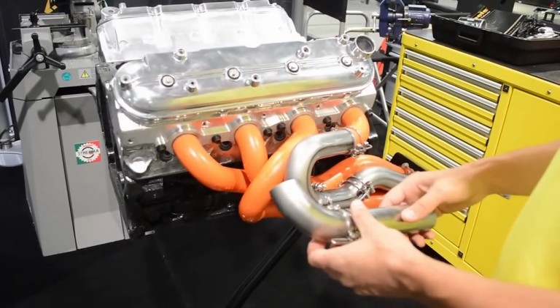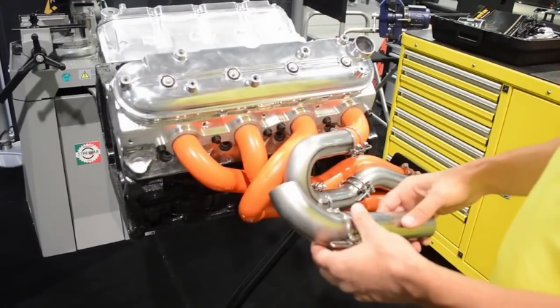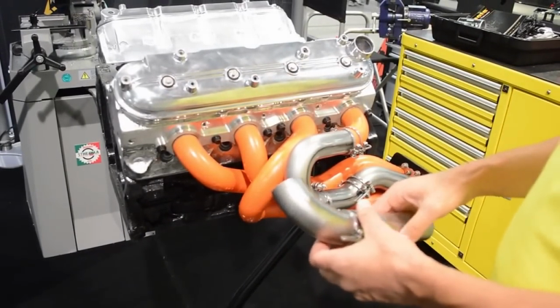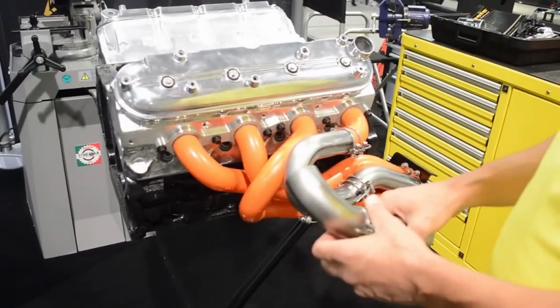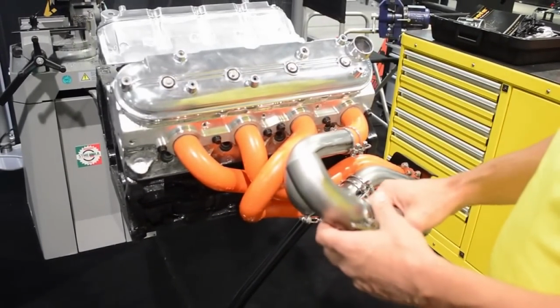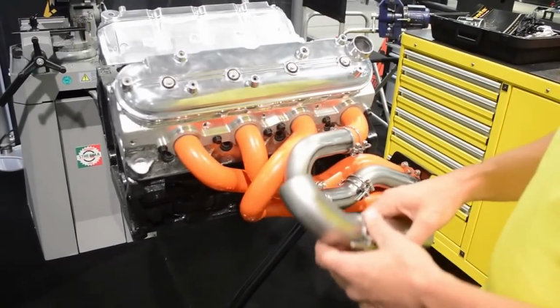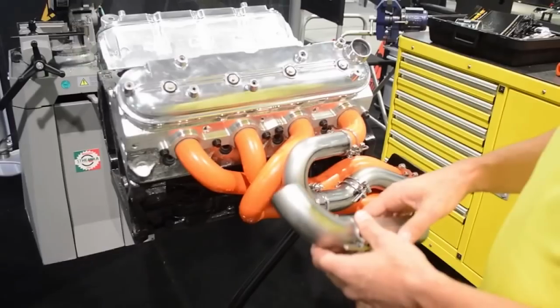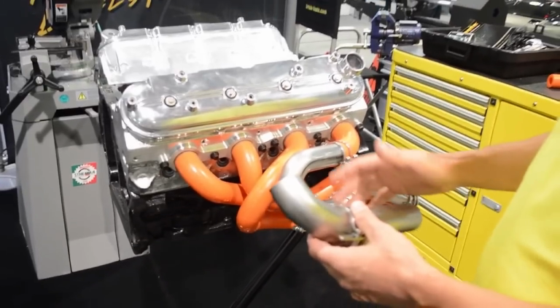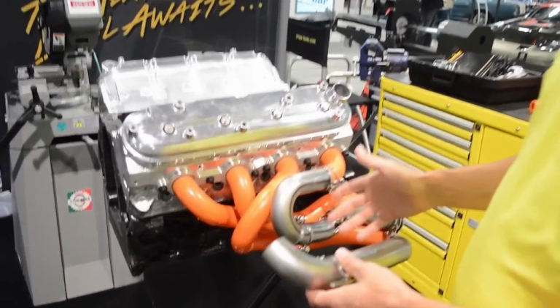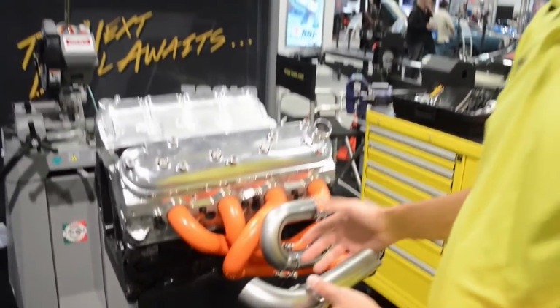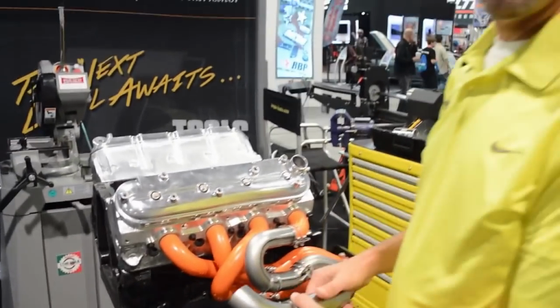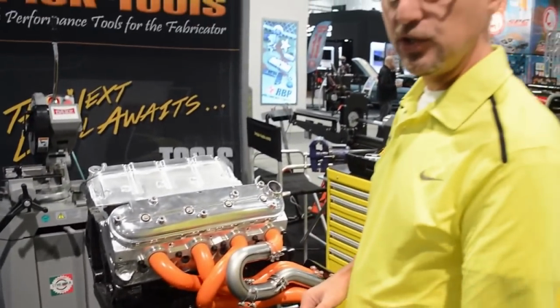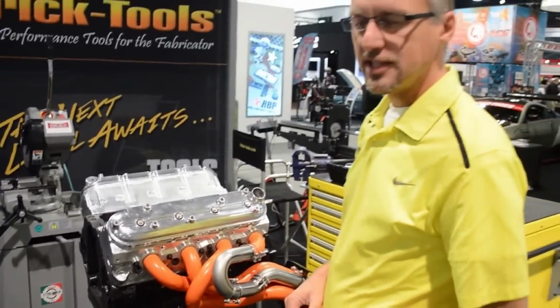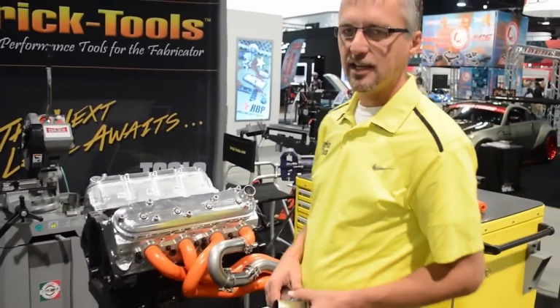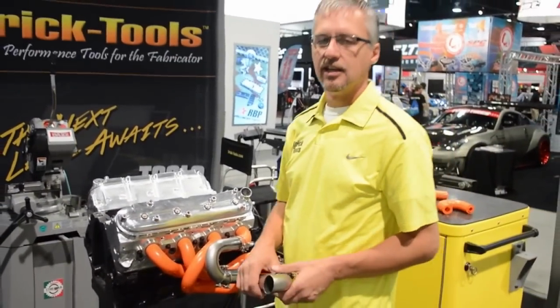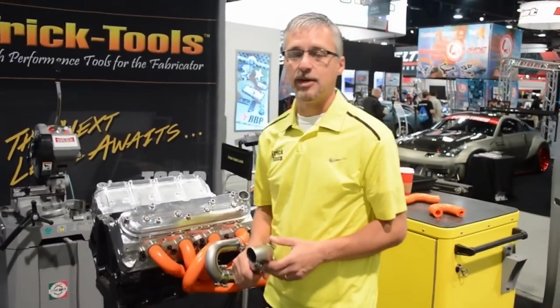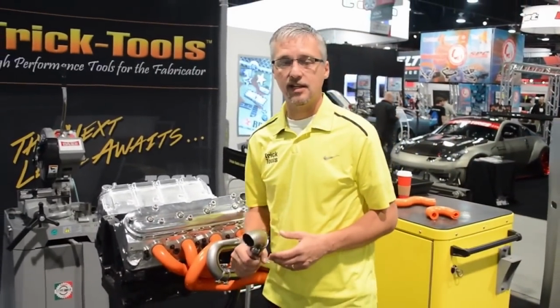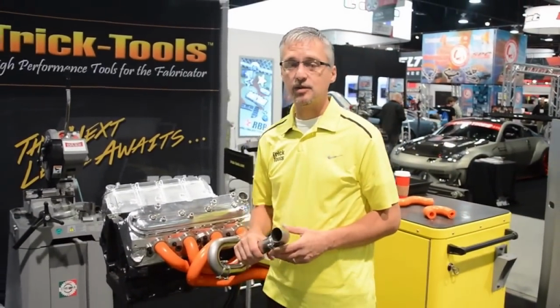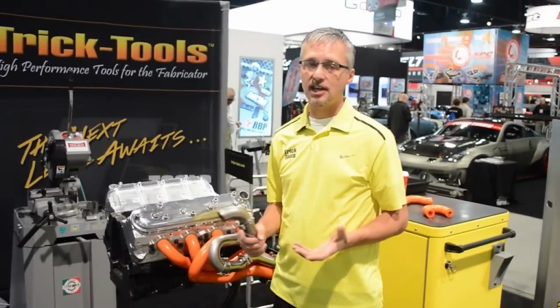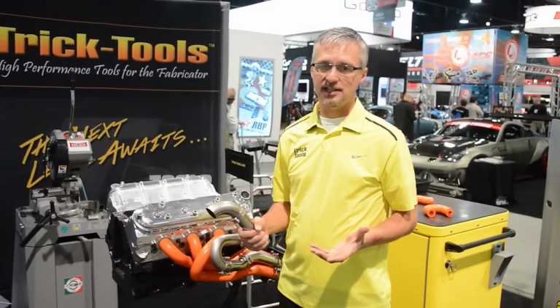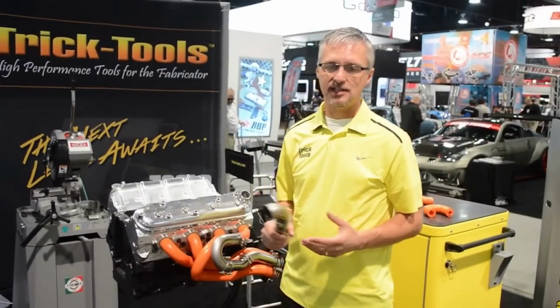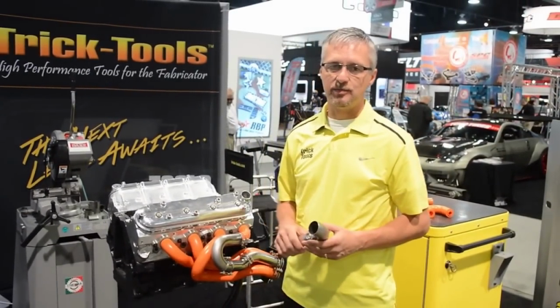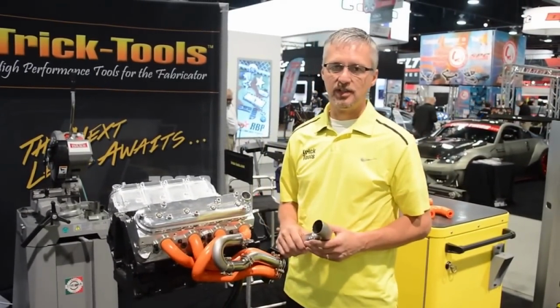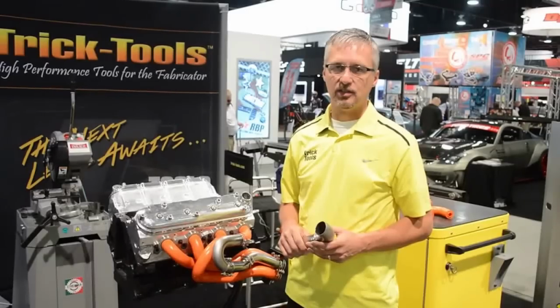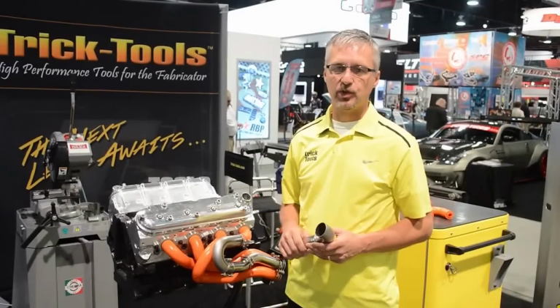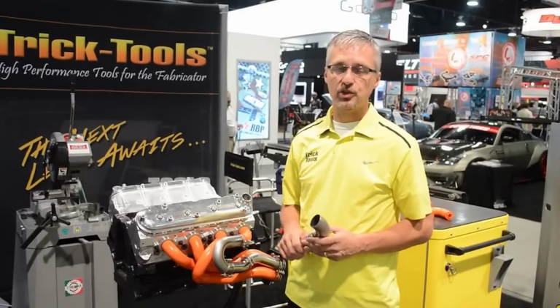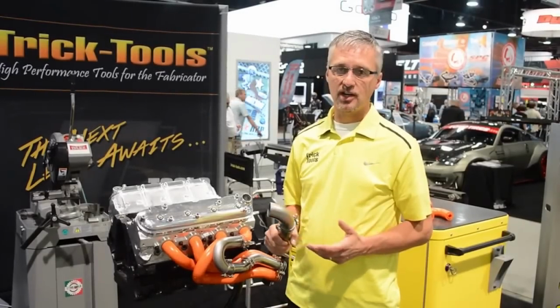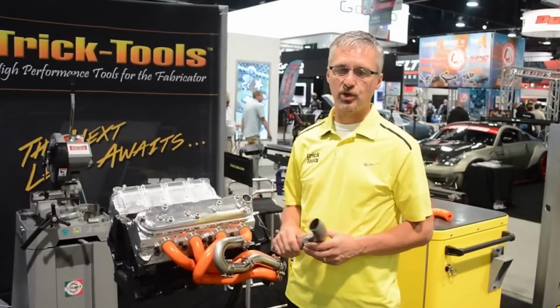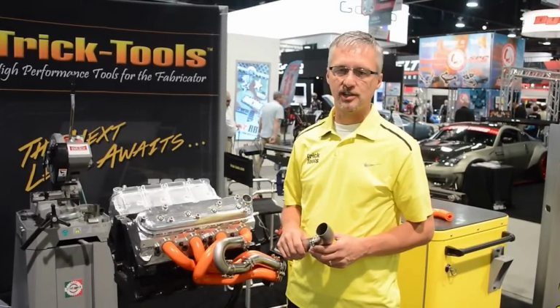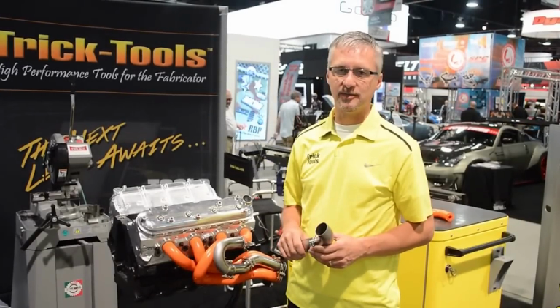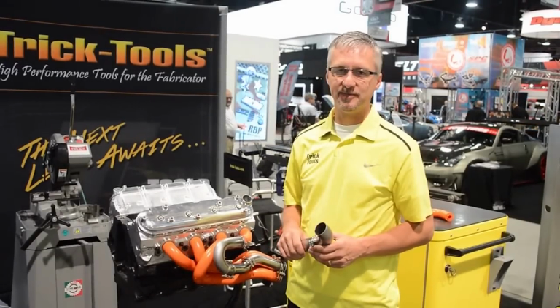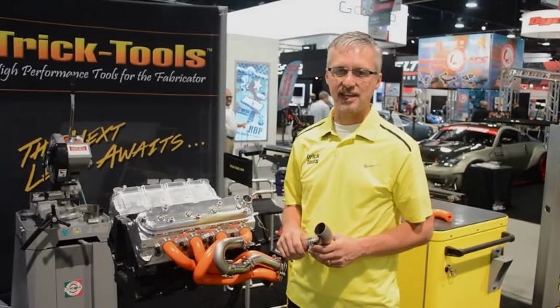So this cuts your time down to a fraction of what it used to take to make a custom exhaust system for your street rod or your race car. Thanks.